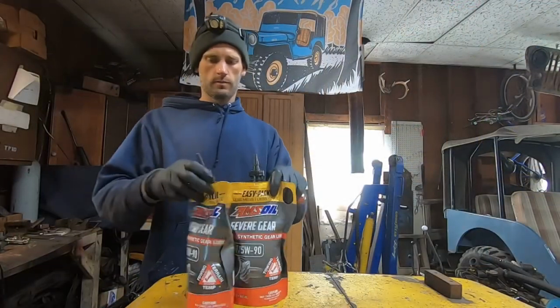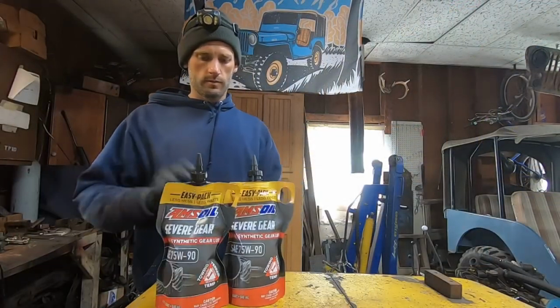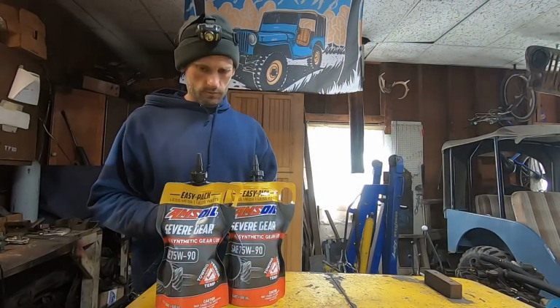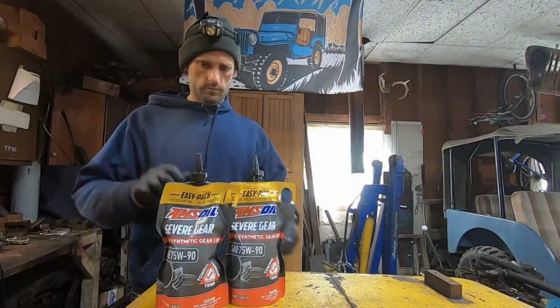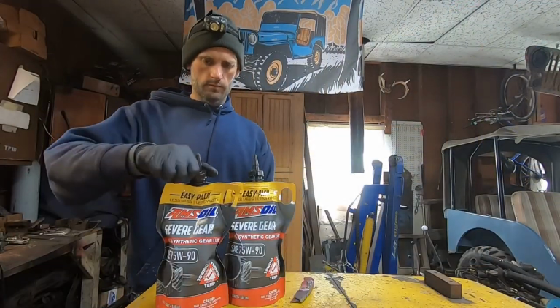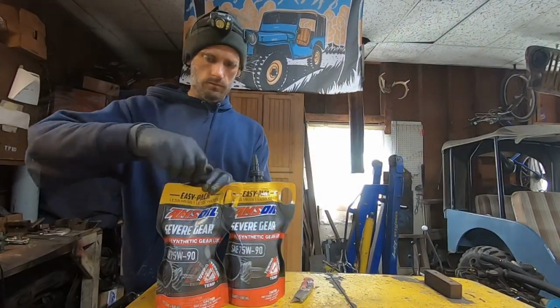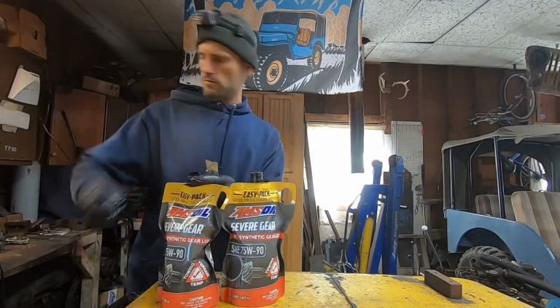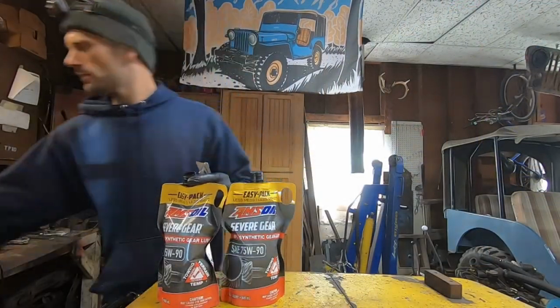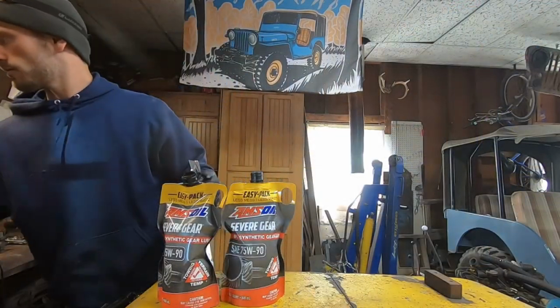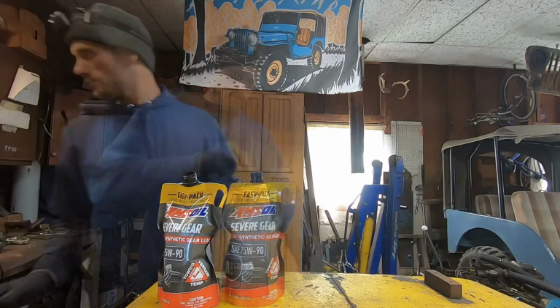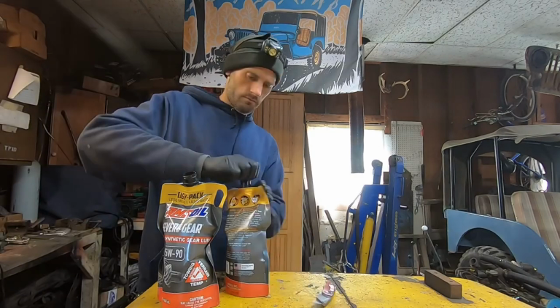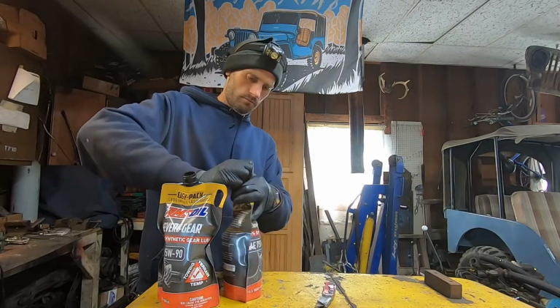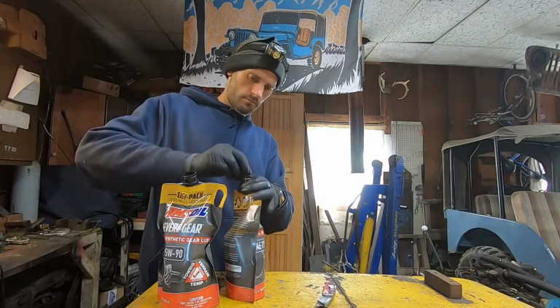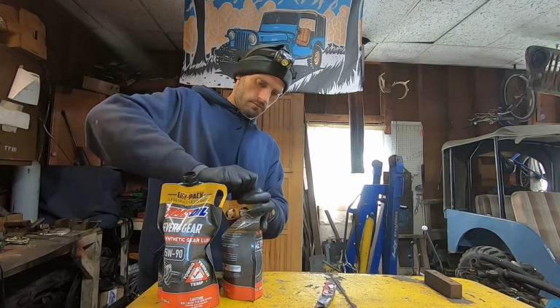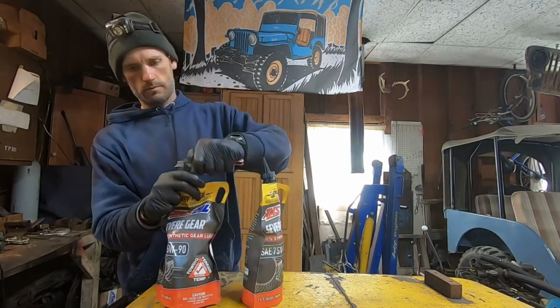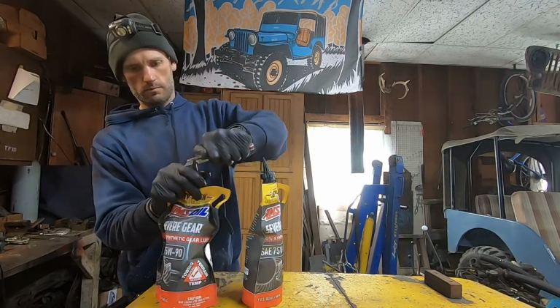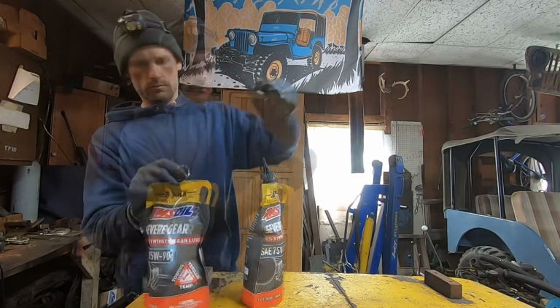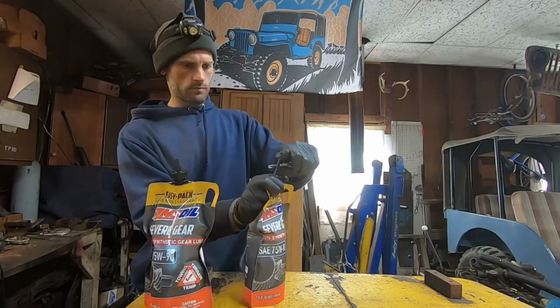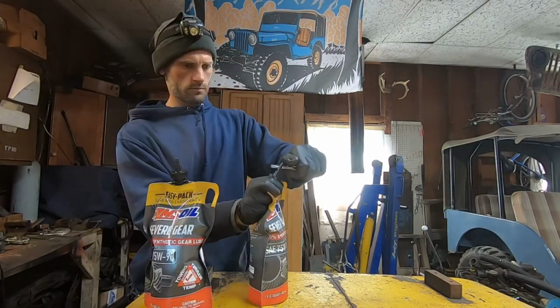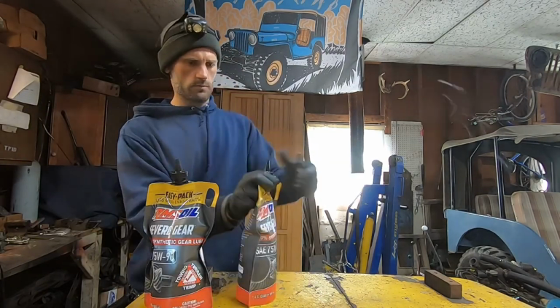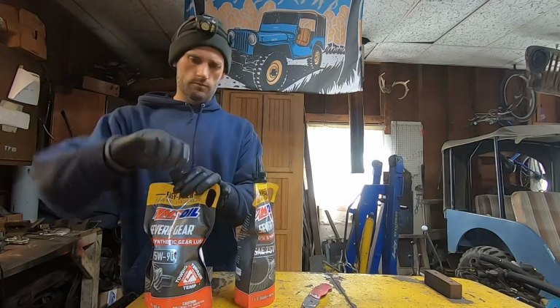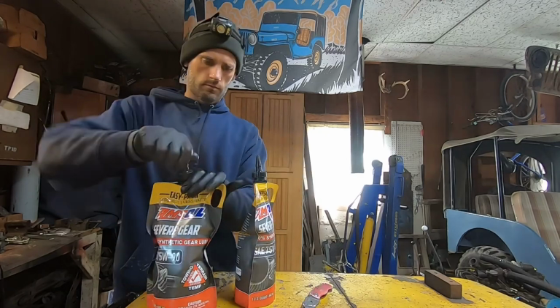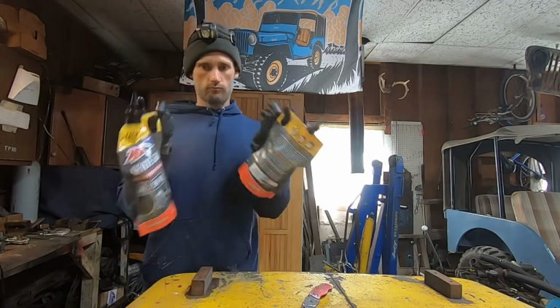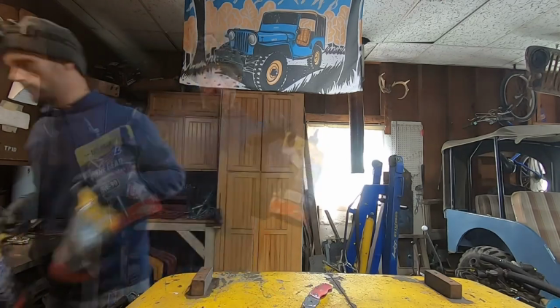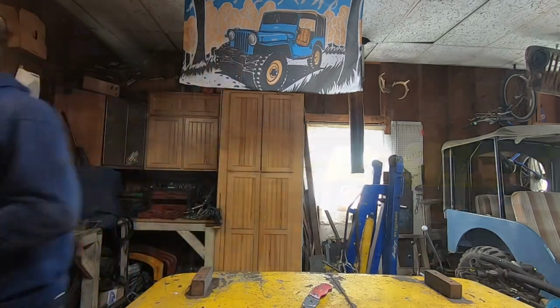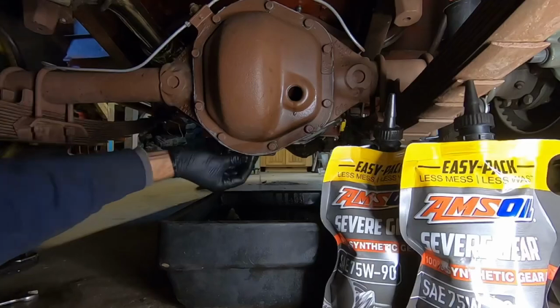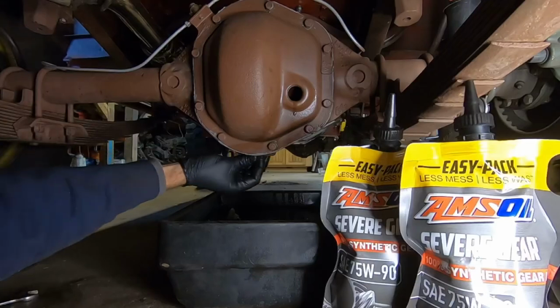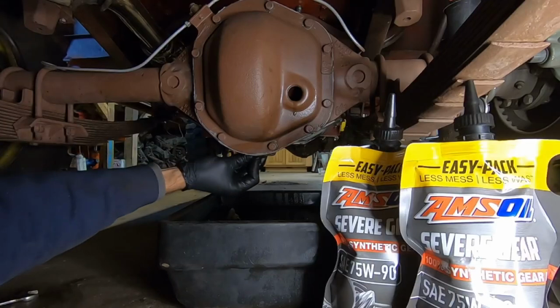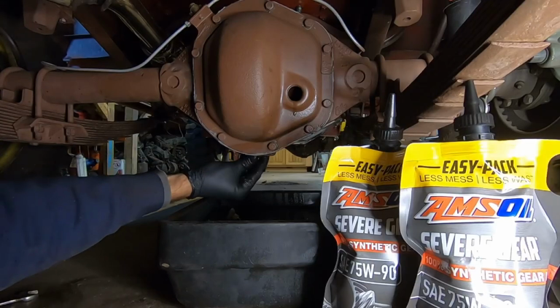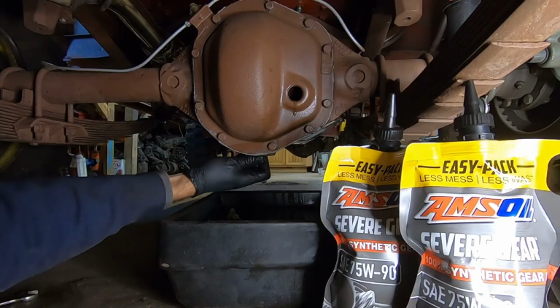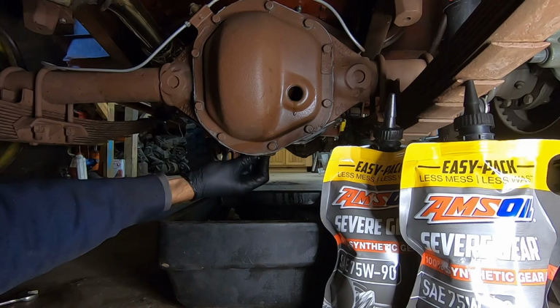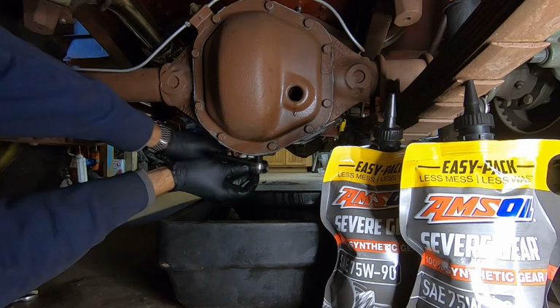While you're waiting for it to drain, you can get your oil ready. I absolutely love these bags from Amsoil — you can get in all the tight little spaces and there's no mess. 75-90 weight GL5 is recommended.